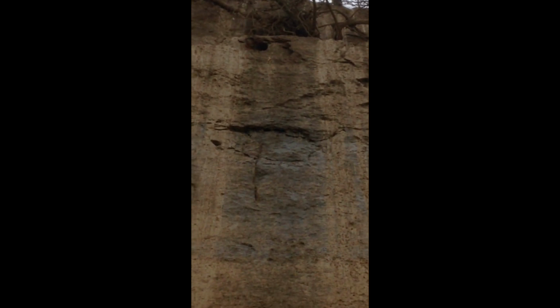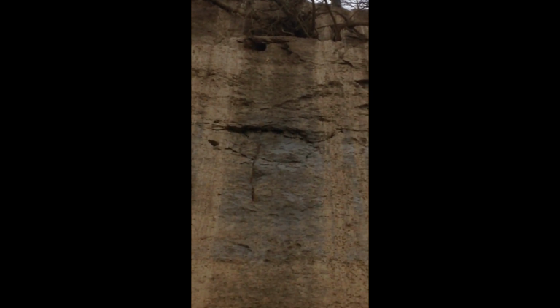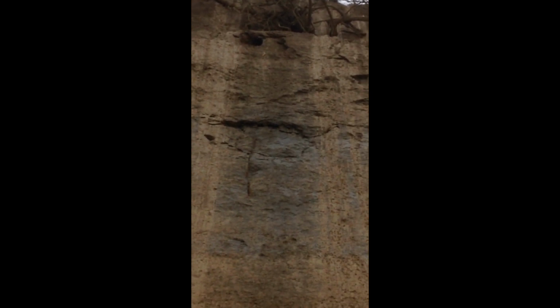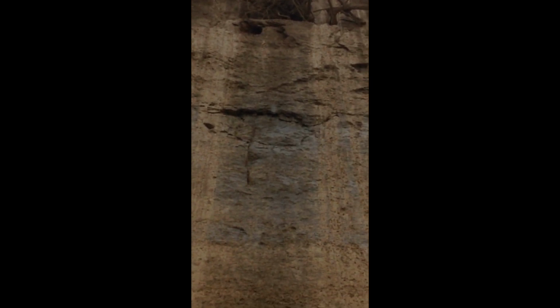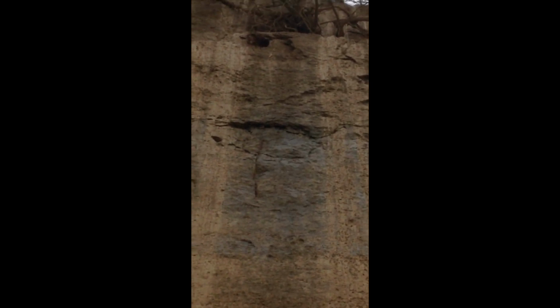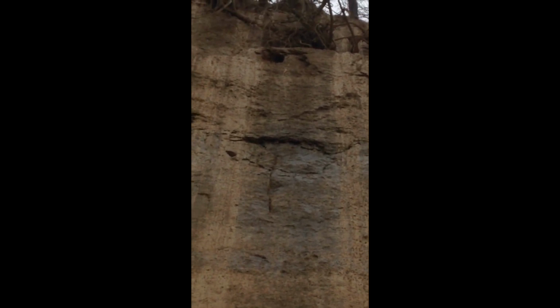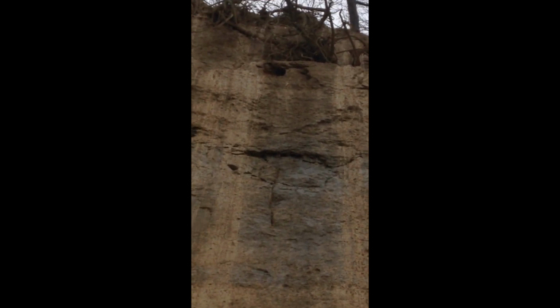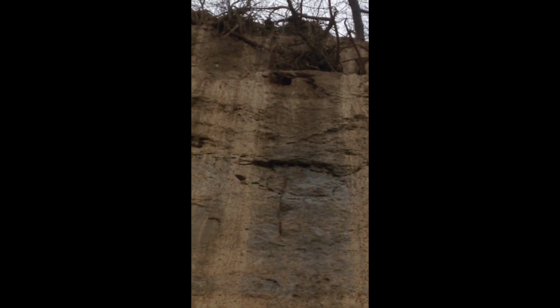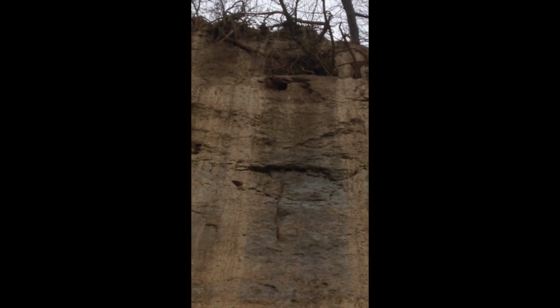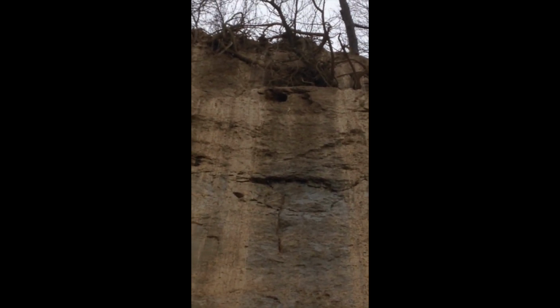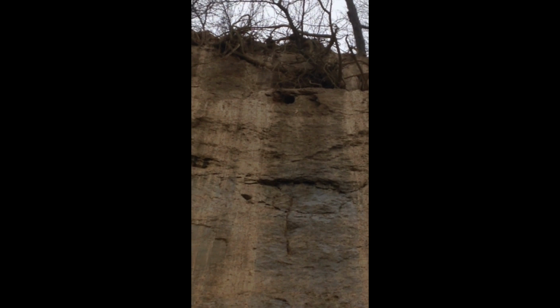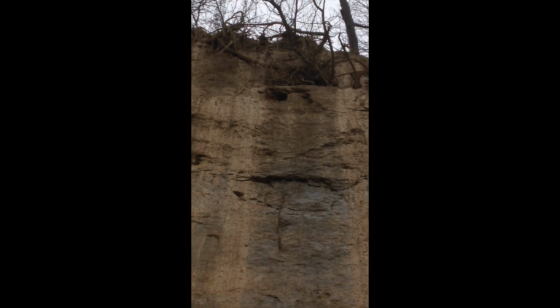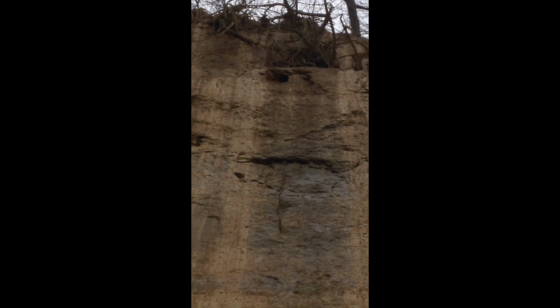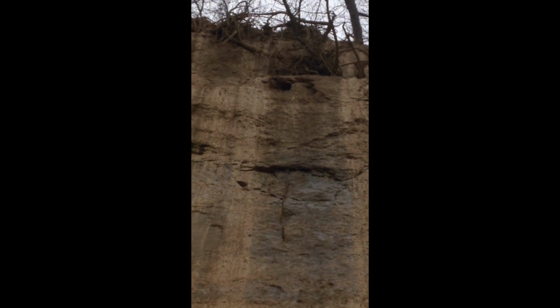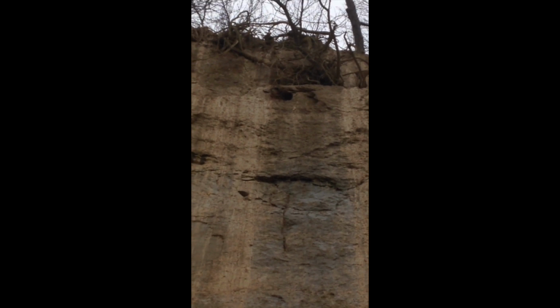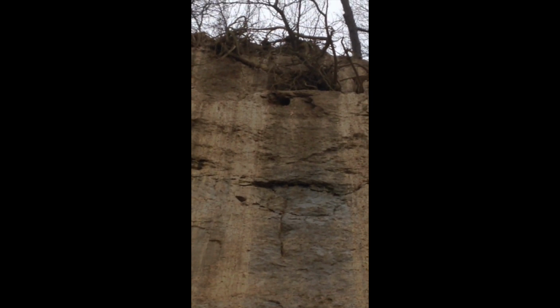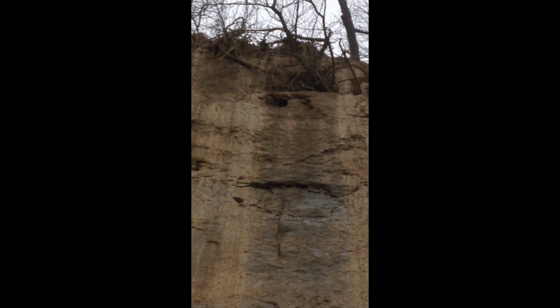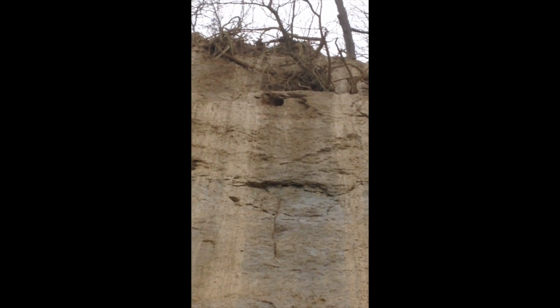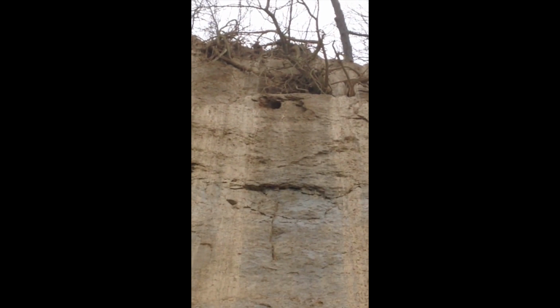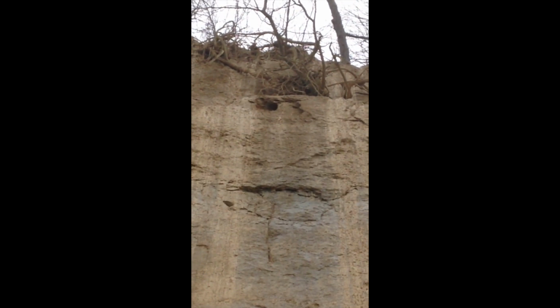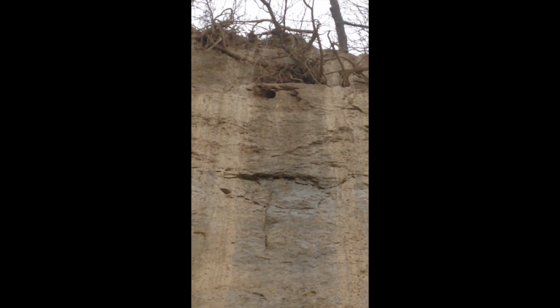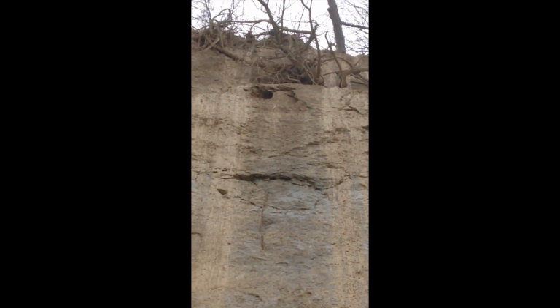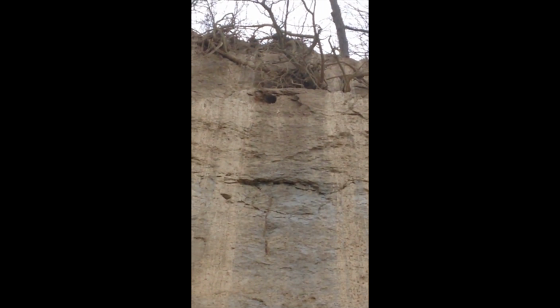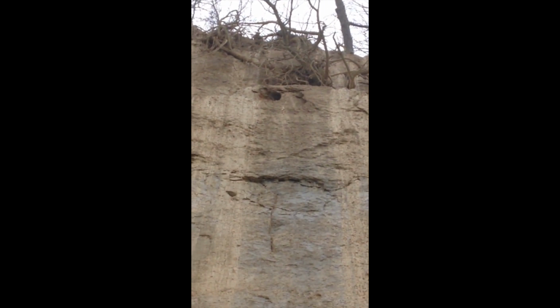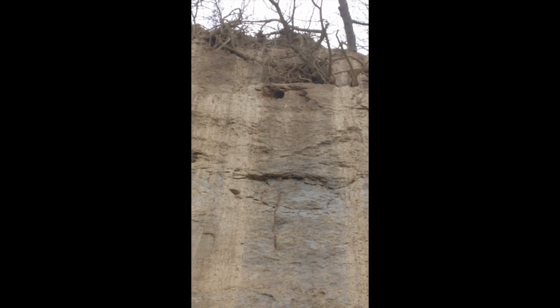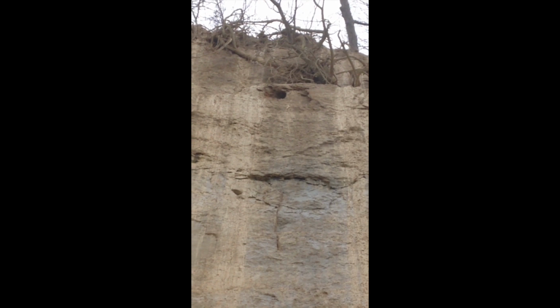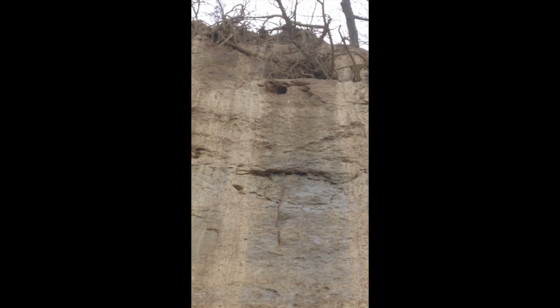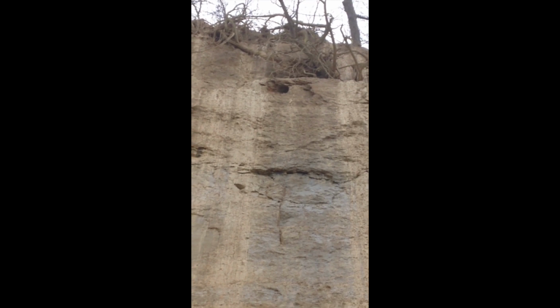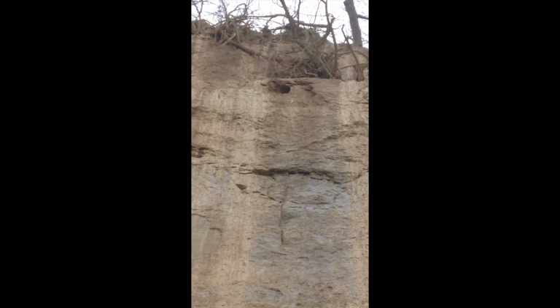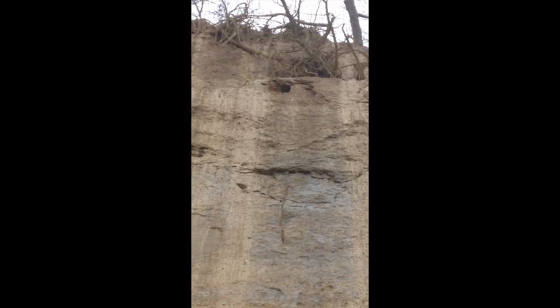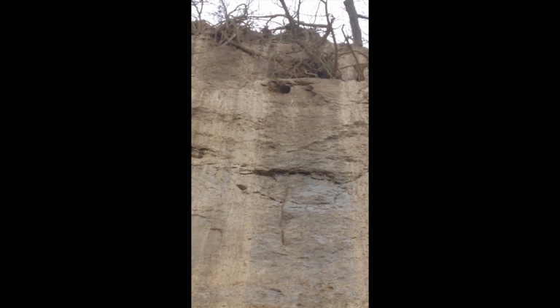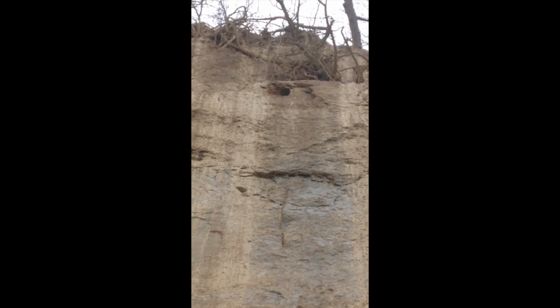Right at the top here there is a hole. Right at the top there, you can see there's a great big hole where it probably came out.